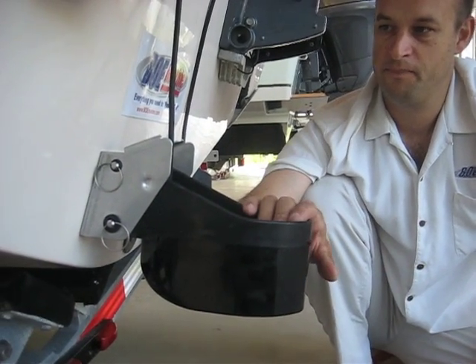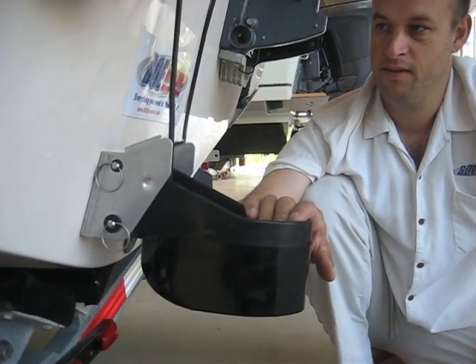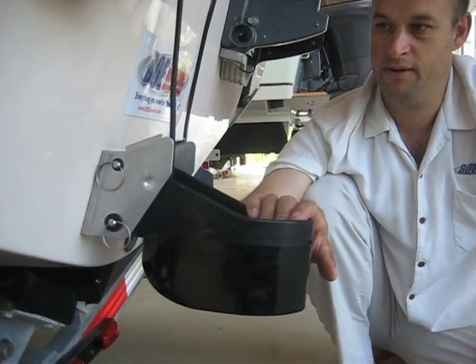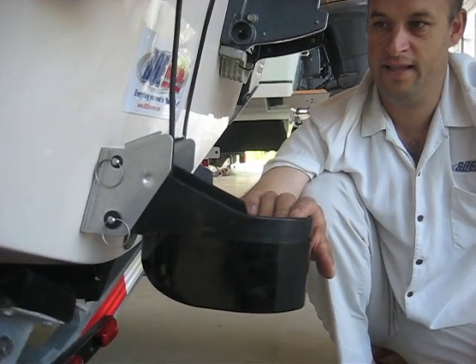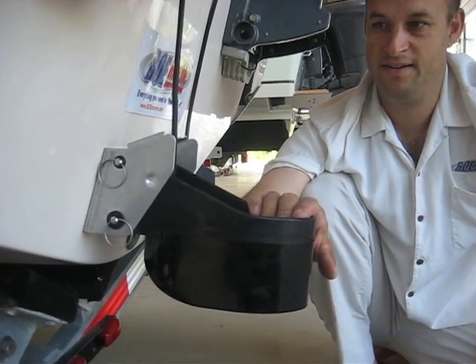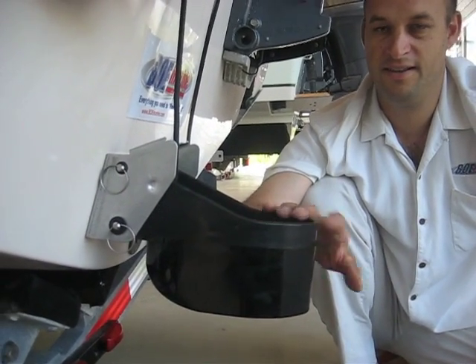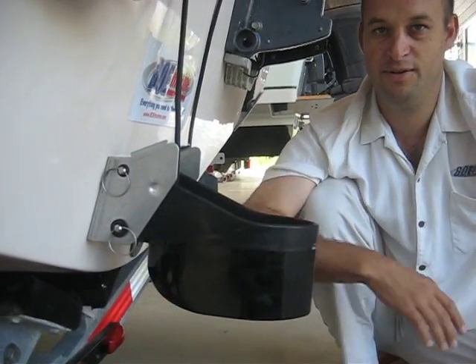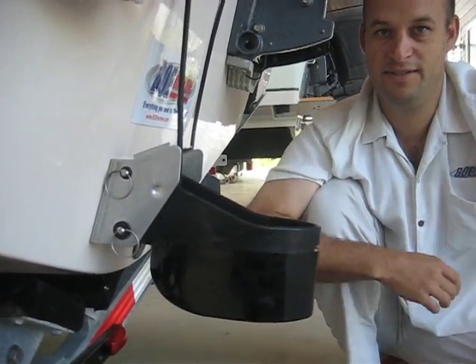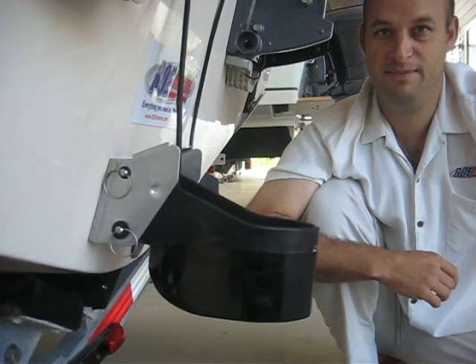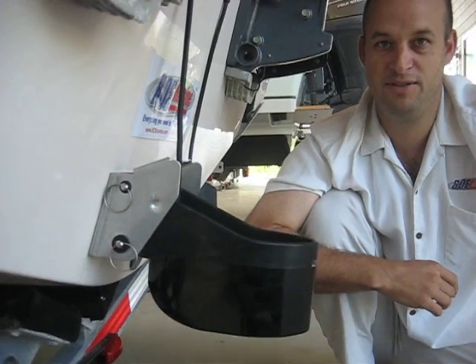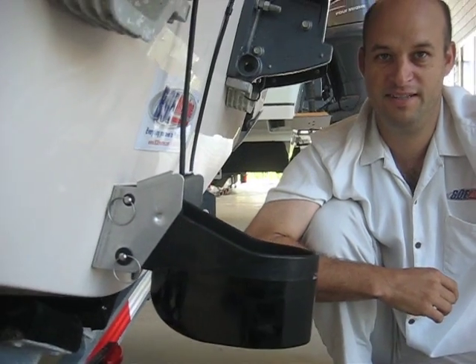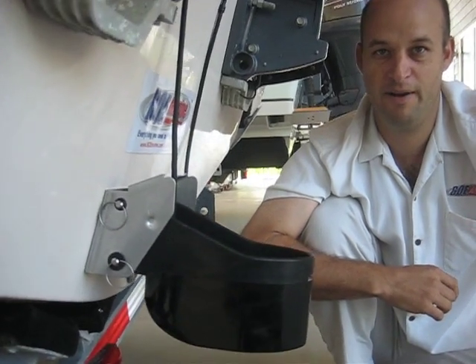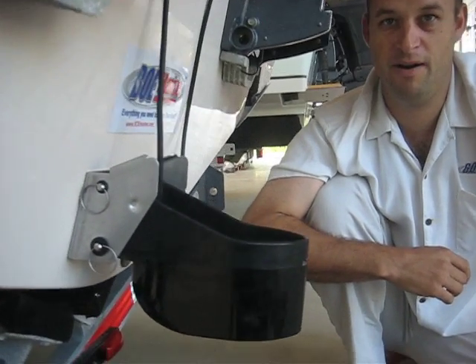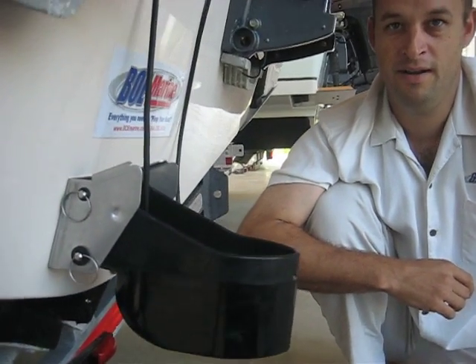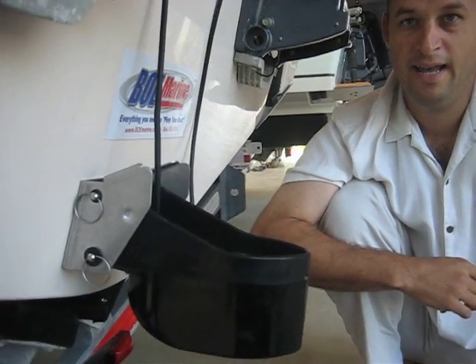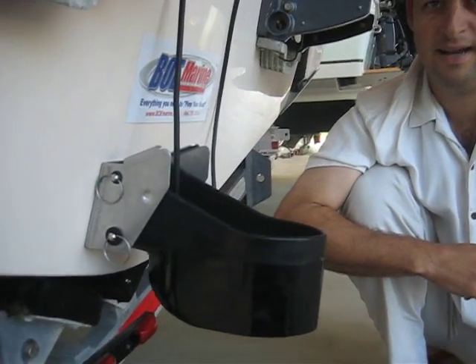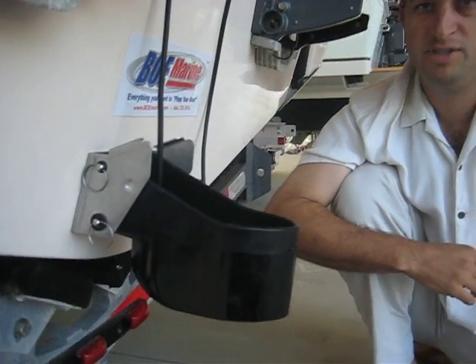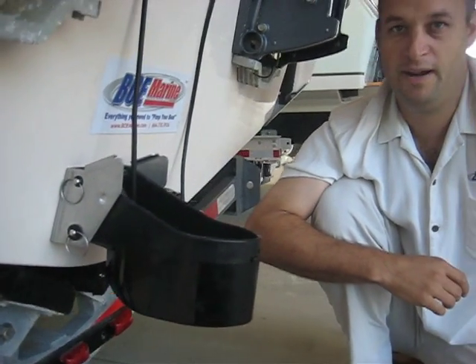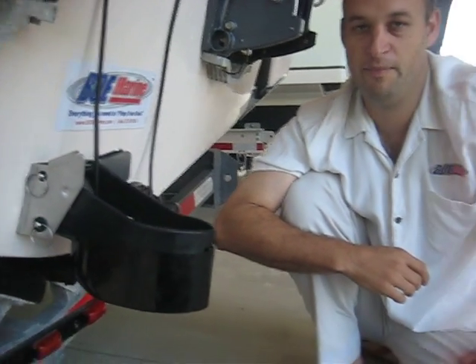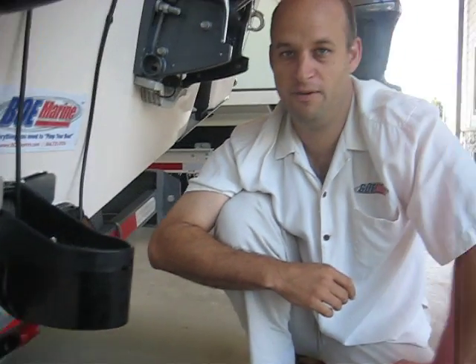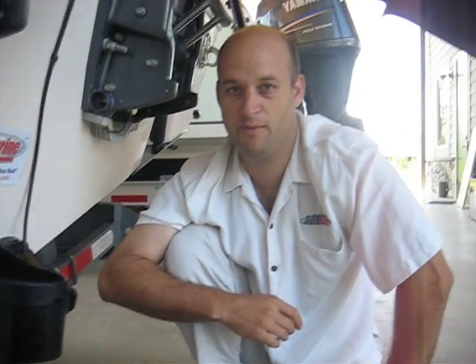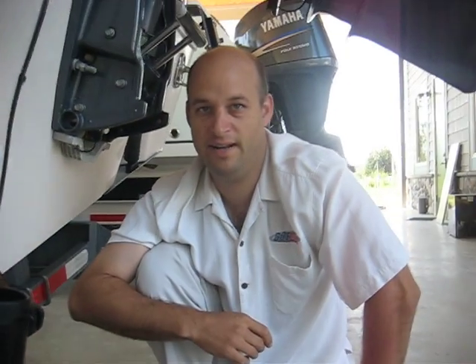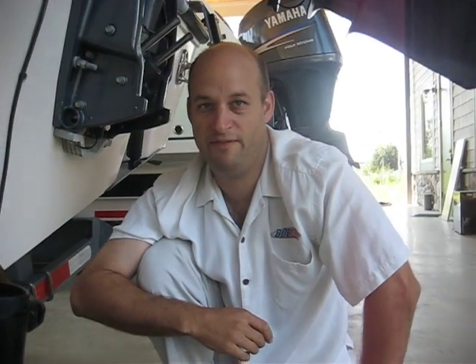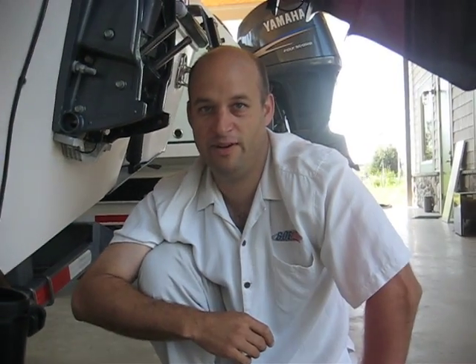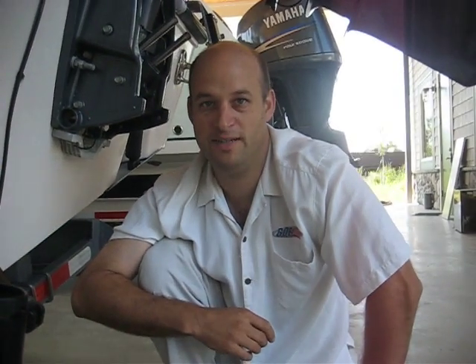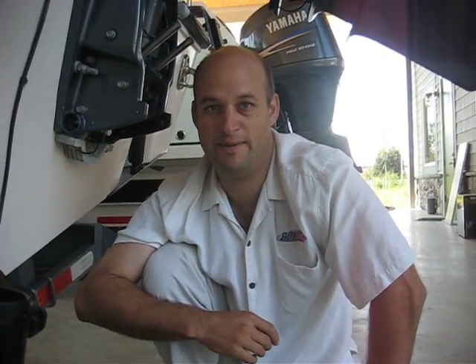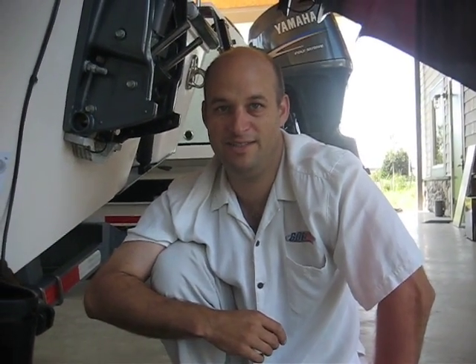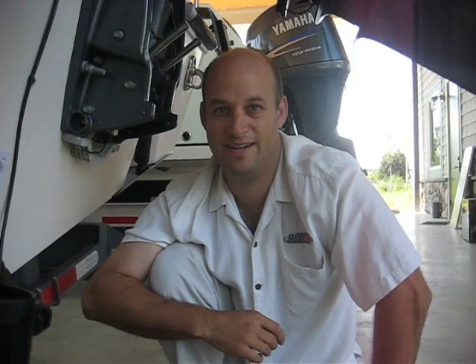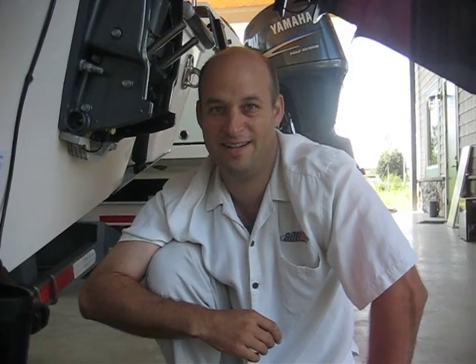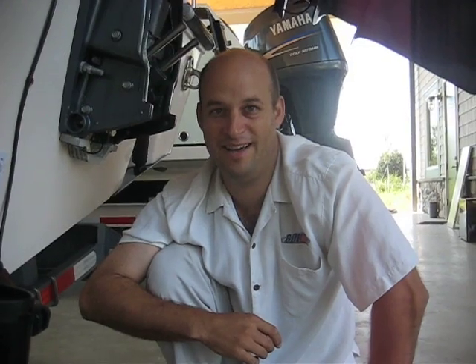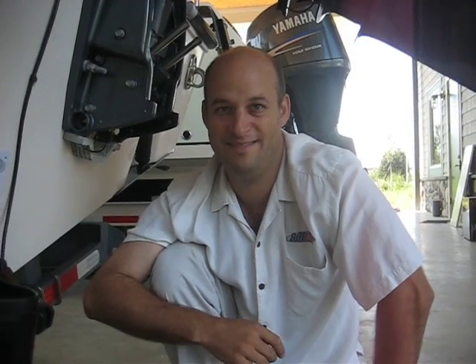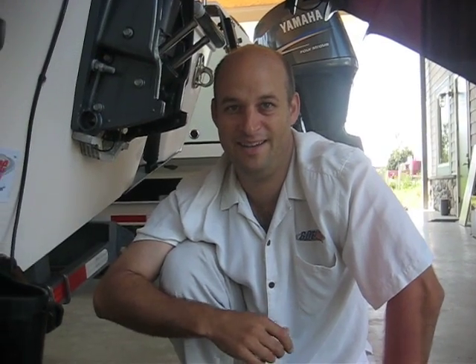So anyway, that's the new TM260 from AirMark. I'm Jim Mayer from BOE Marine. If you have any questions about it, just check us out online. Thank you.